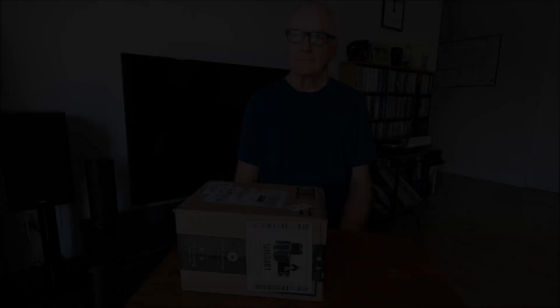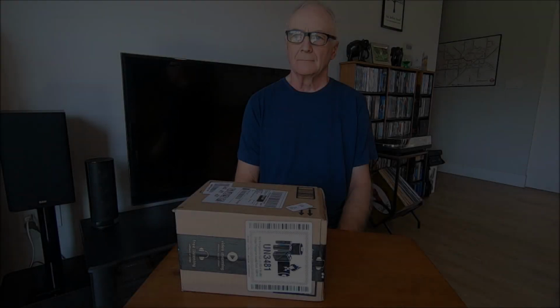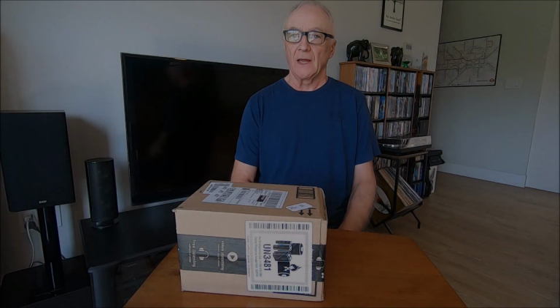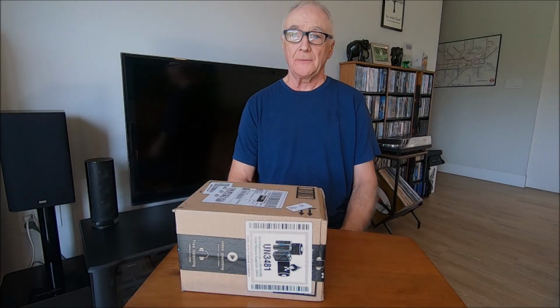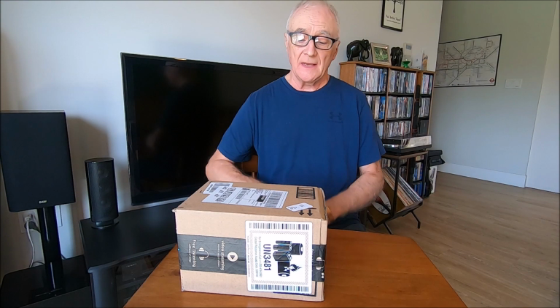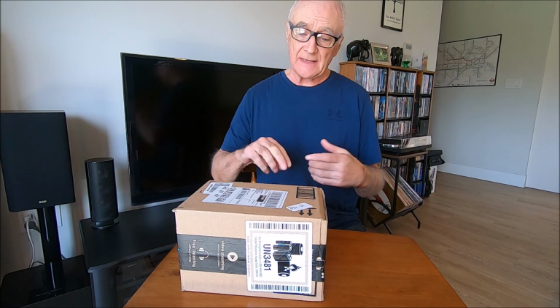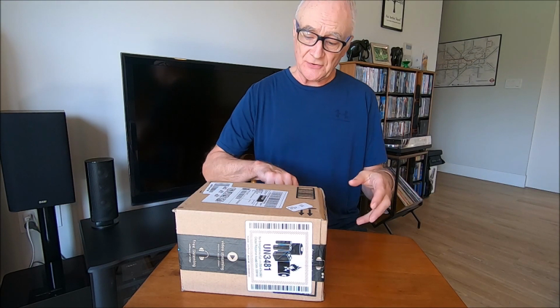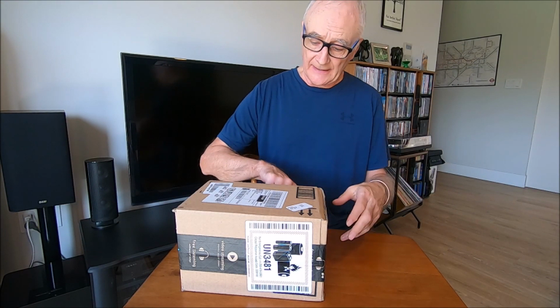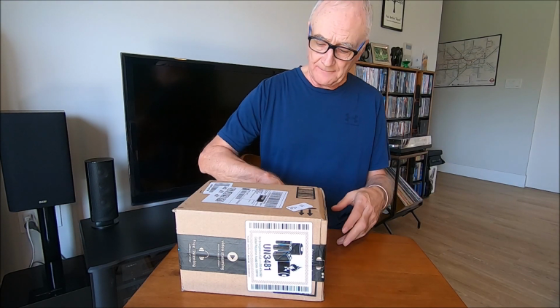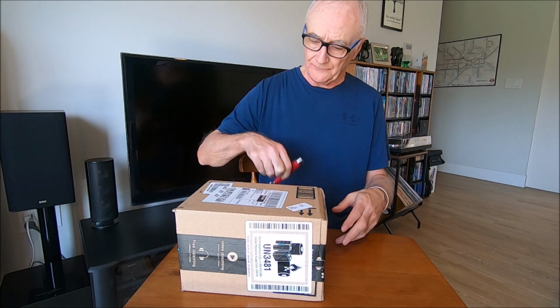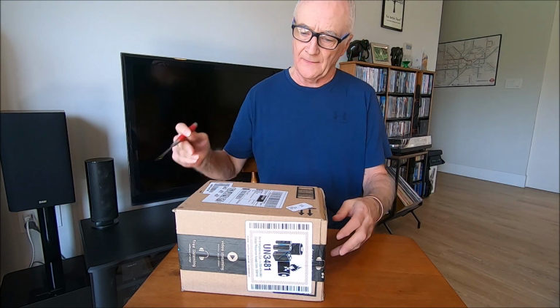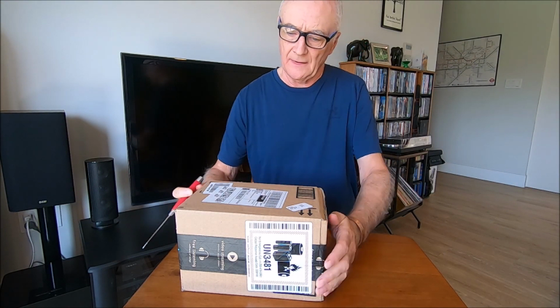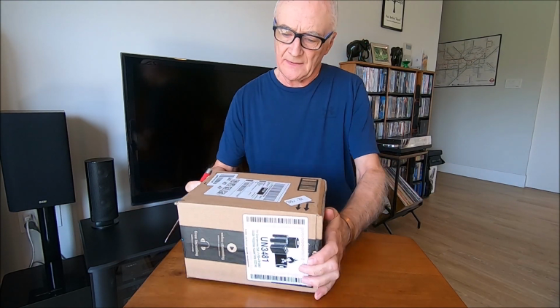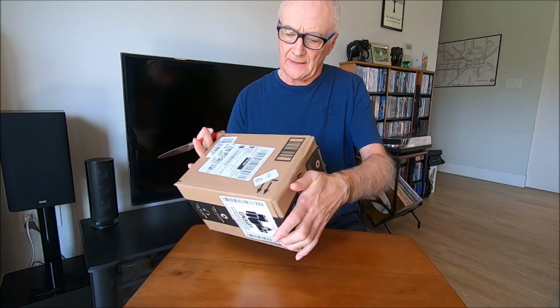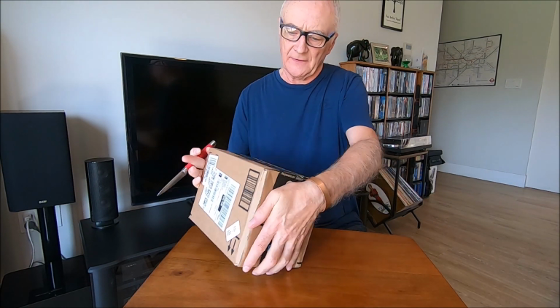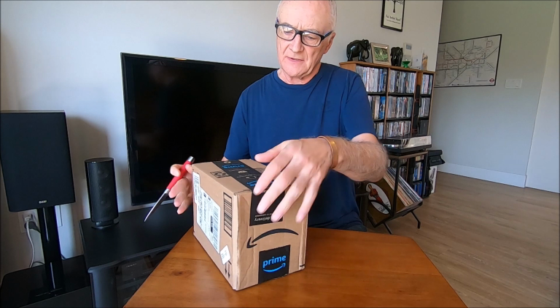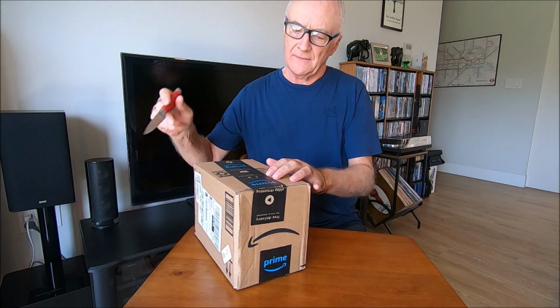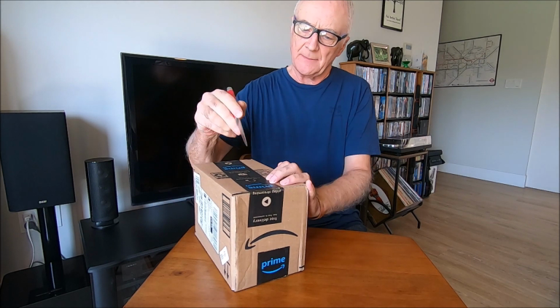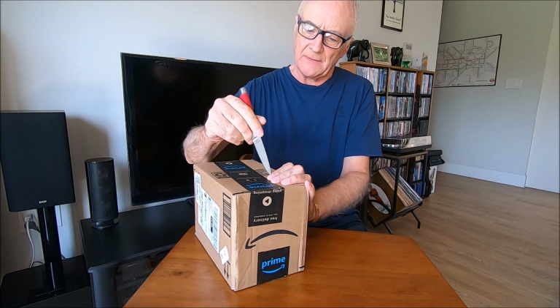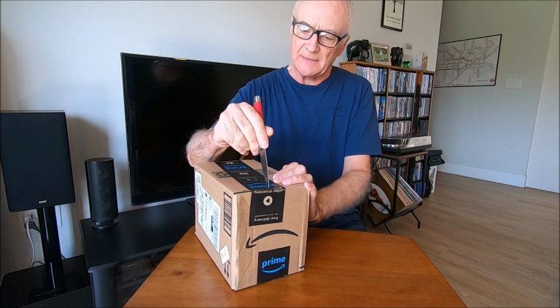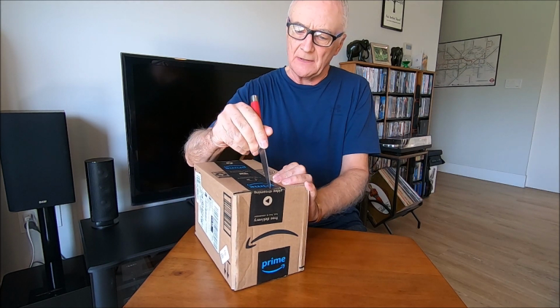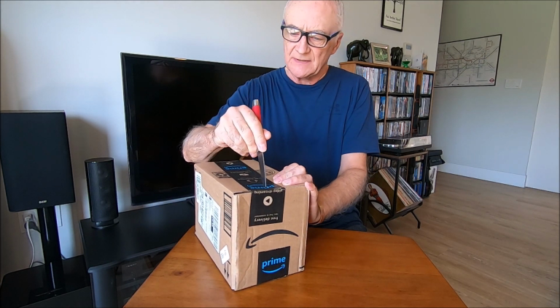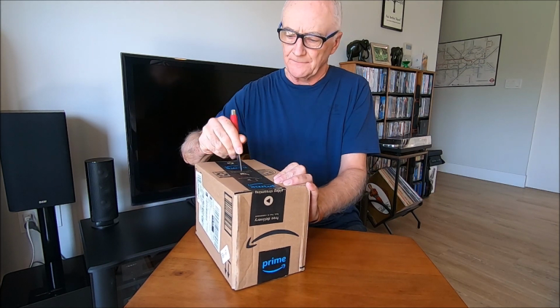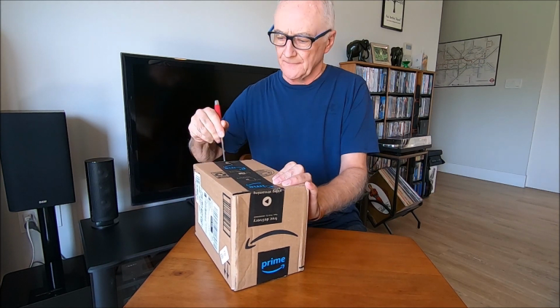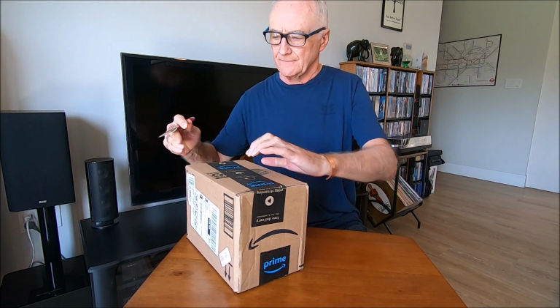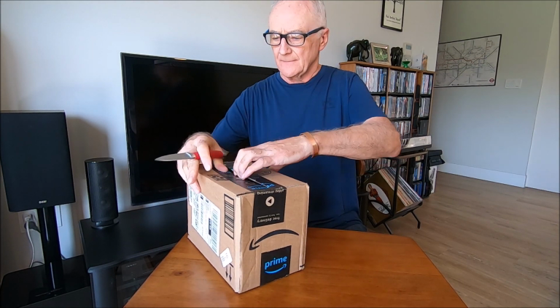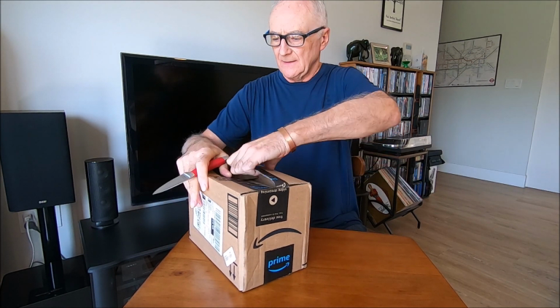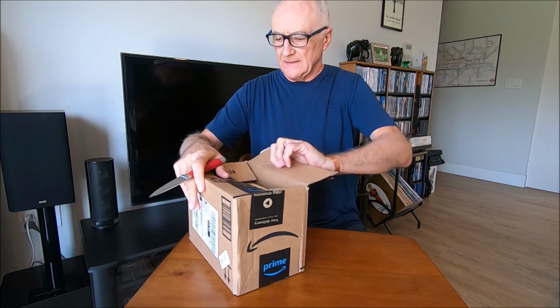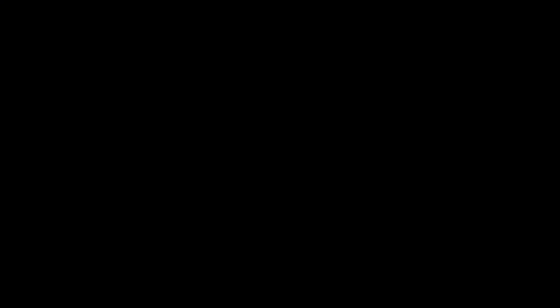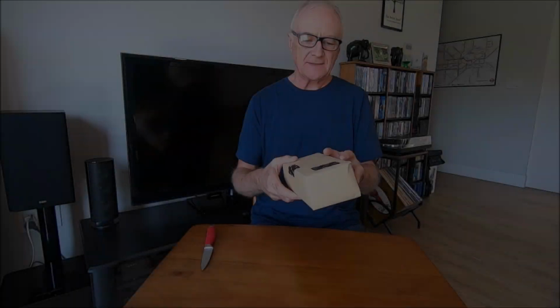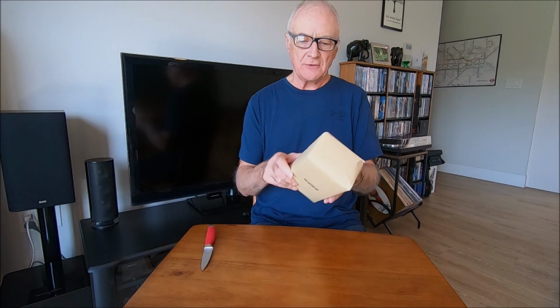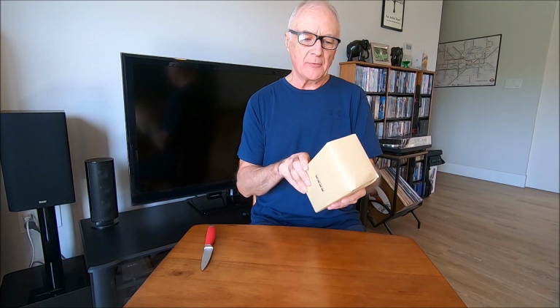Hello, today's new toy day. So without further ado, let's open up this Amazon box. It's a new GoPro.